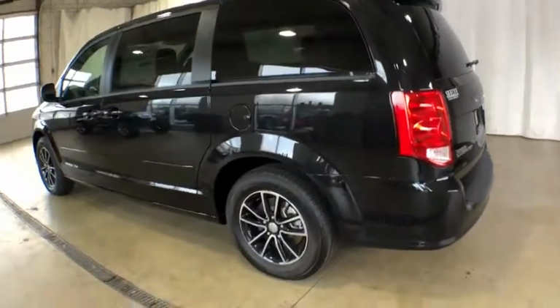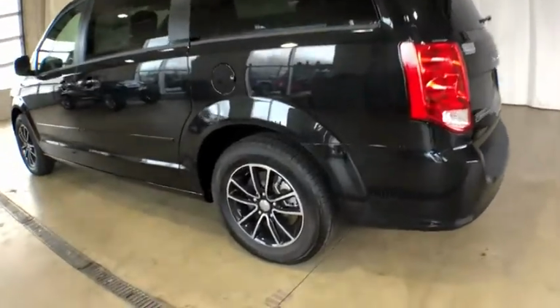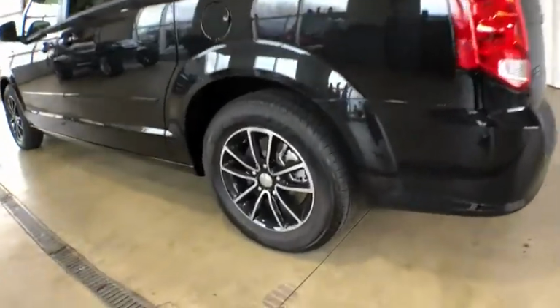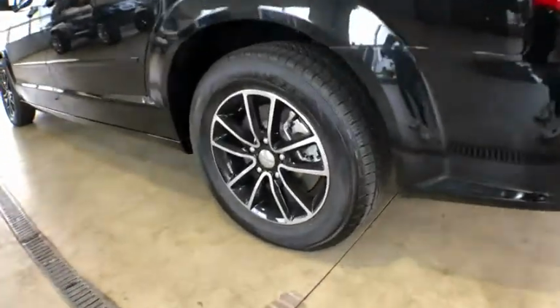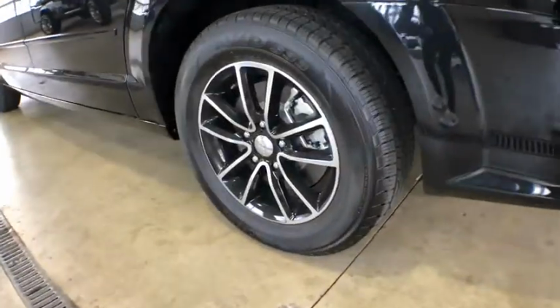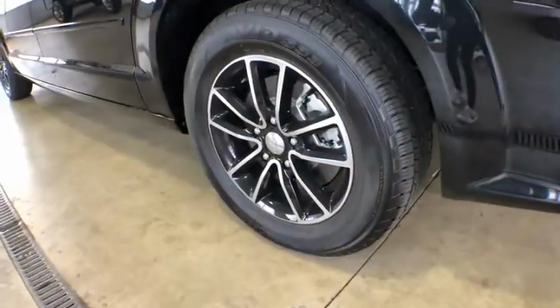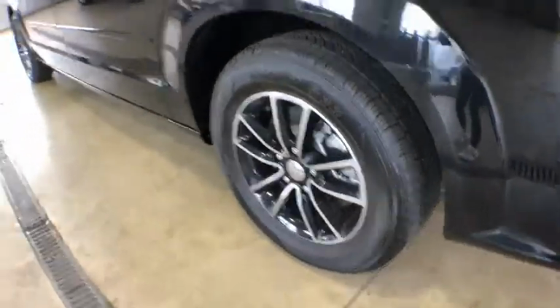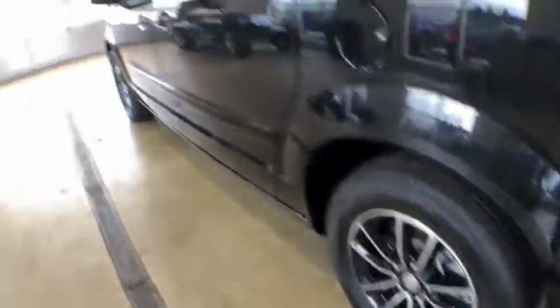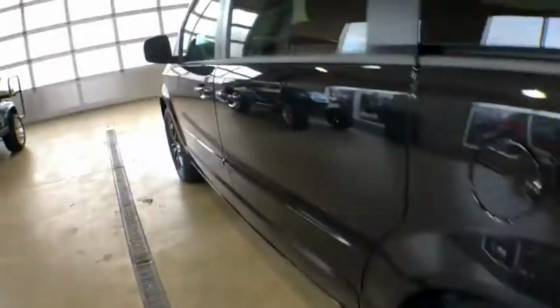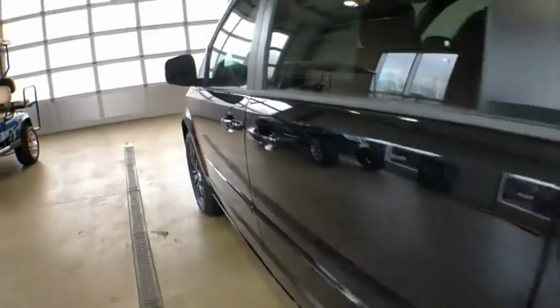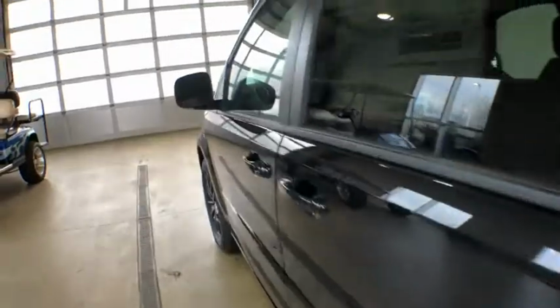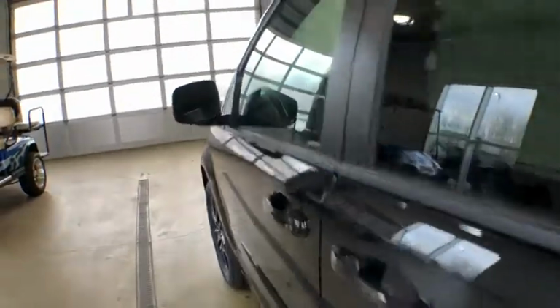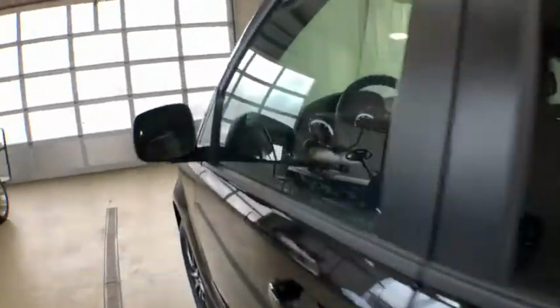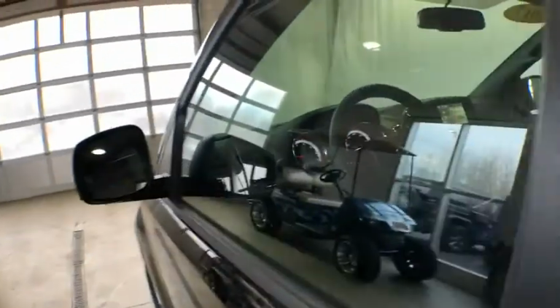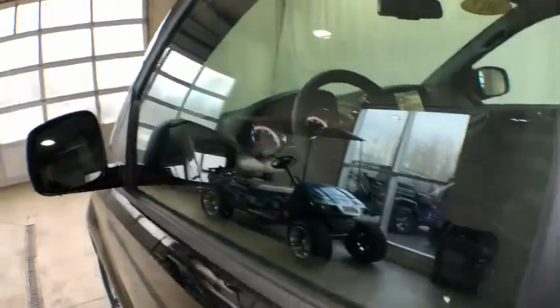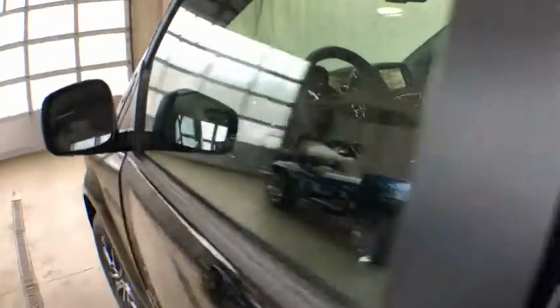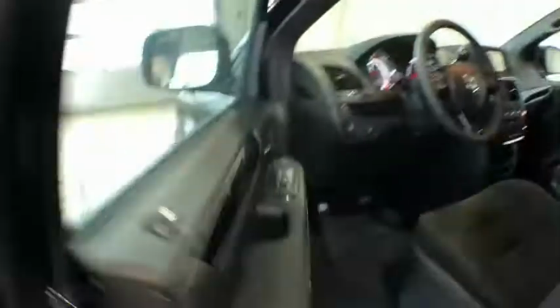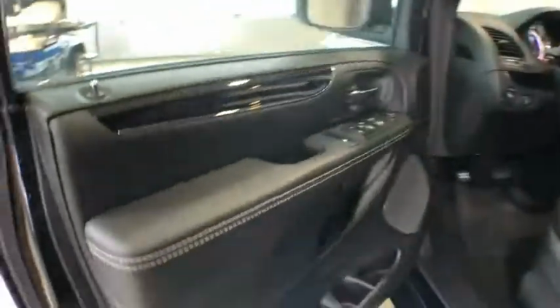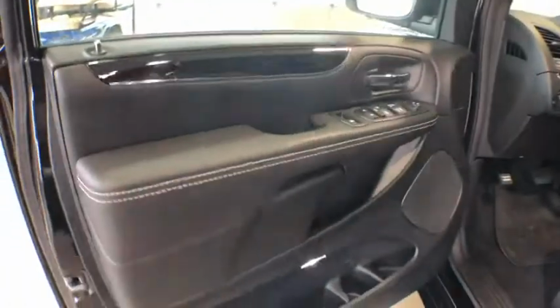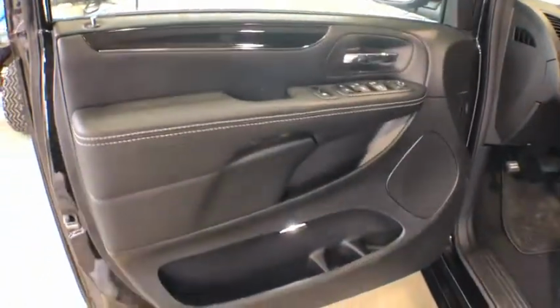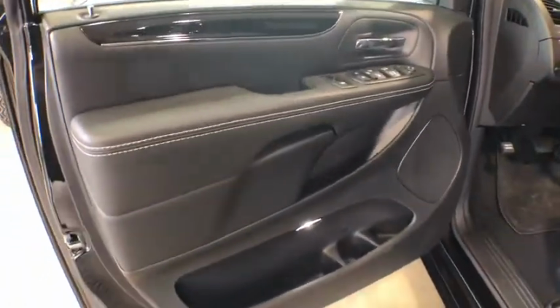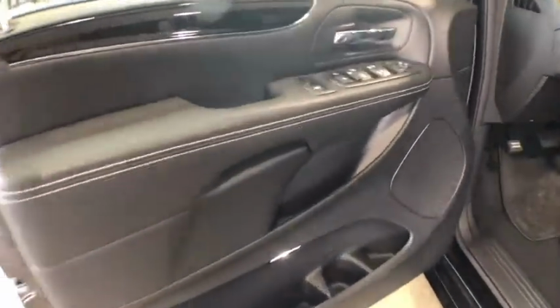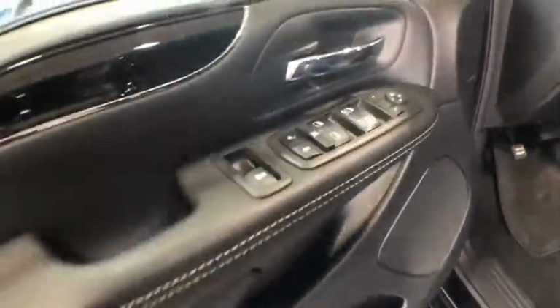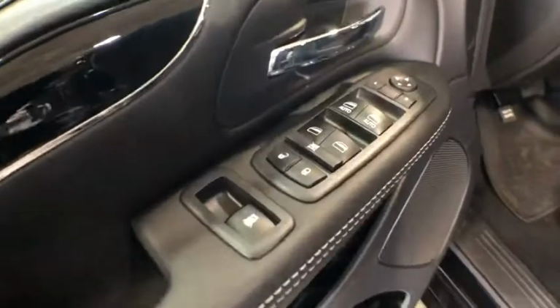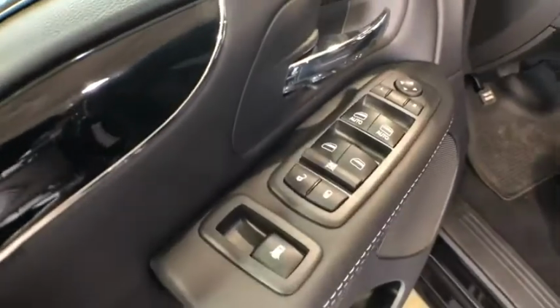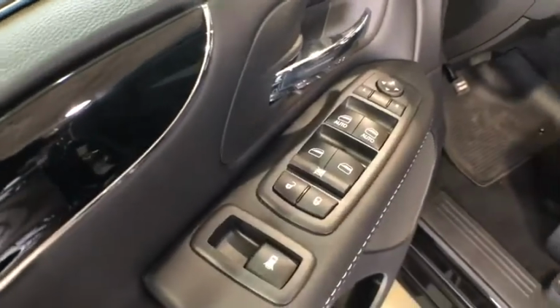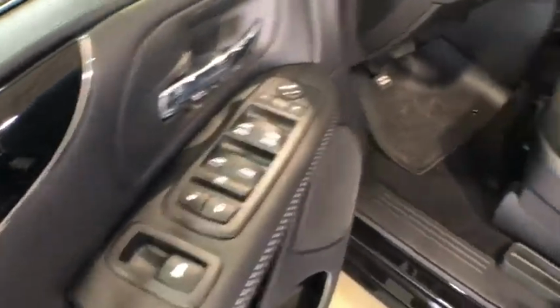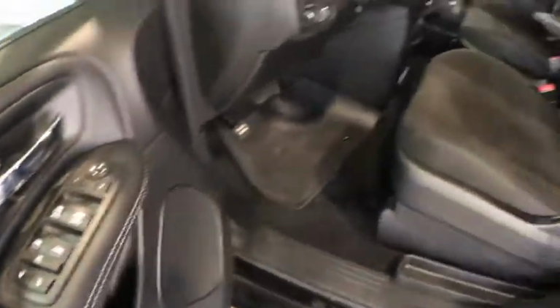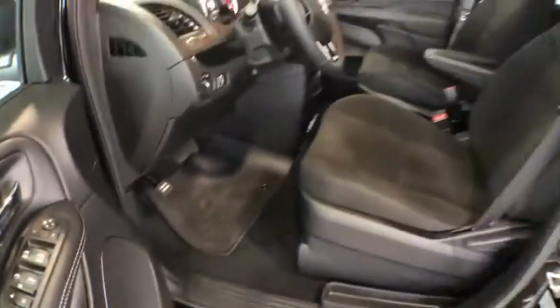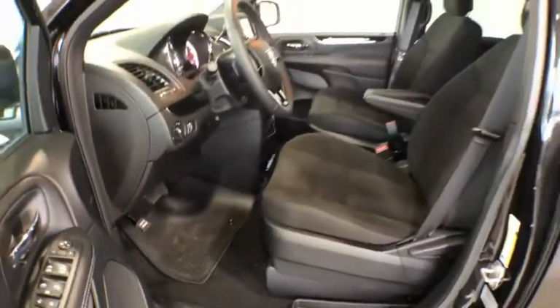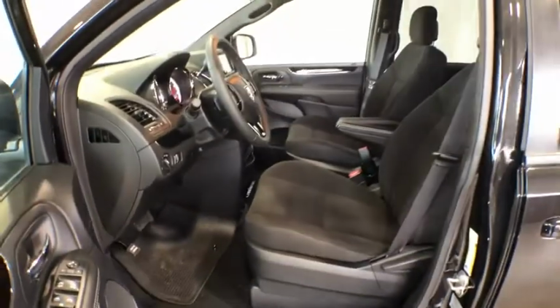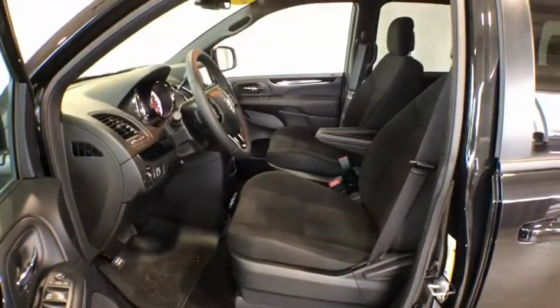Traction control, steering wheel audio controls, keyless entry, stability control, anti-lock braking system, adjustable steering wheel, power steering, aluminum wheels, cruise control, four-wheel disc brakes.